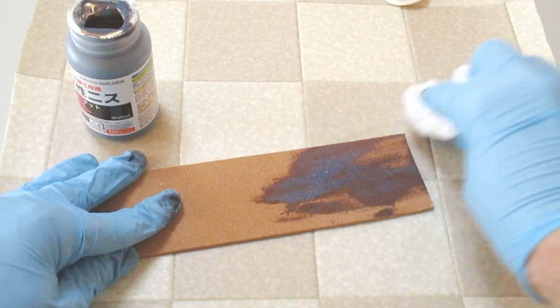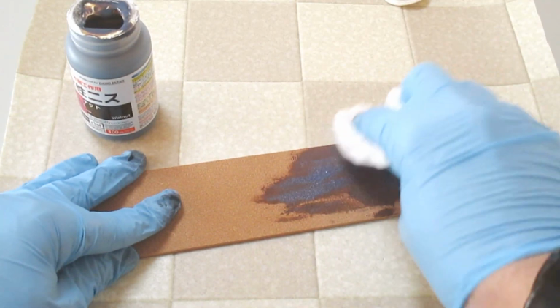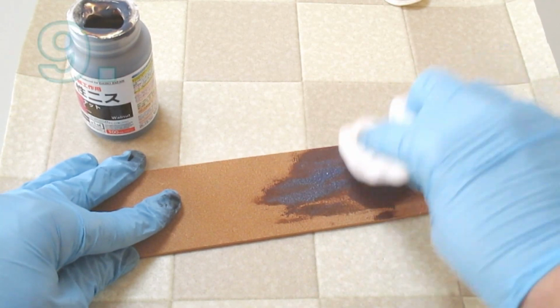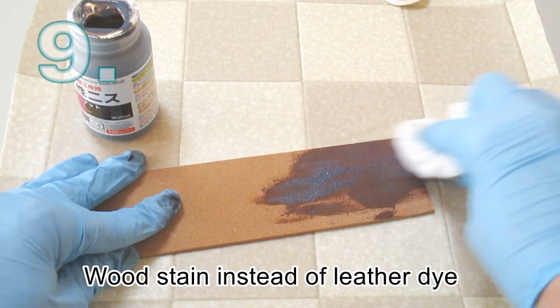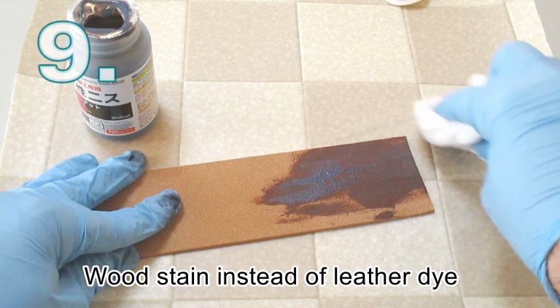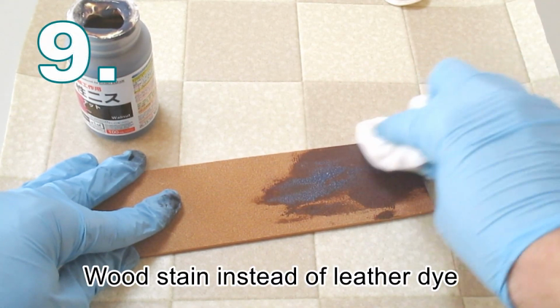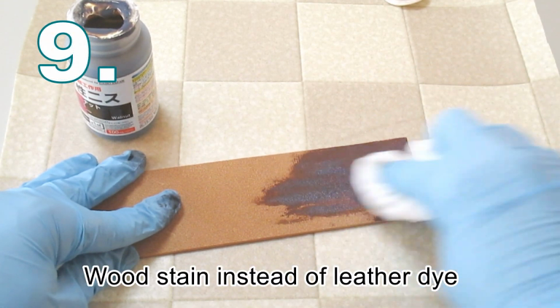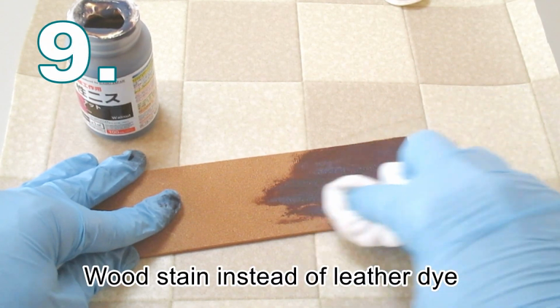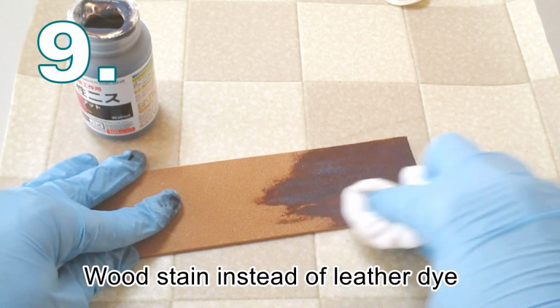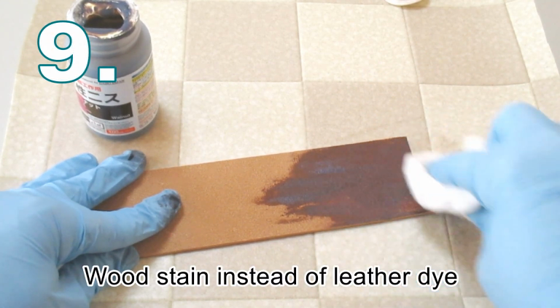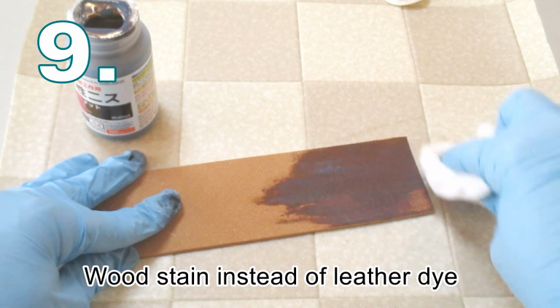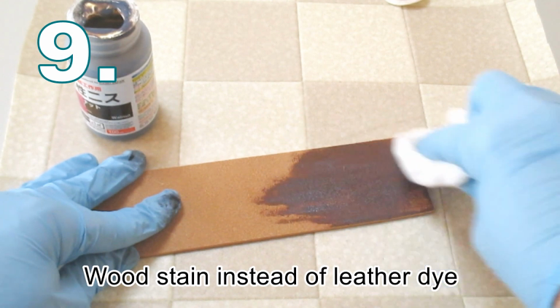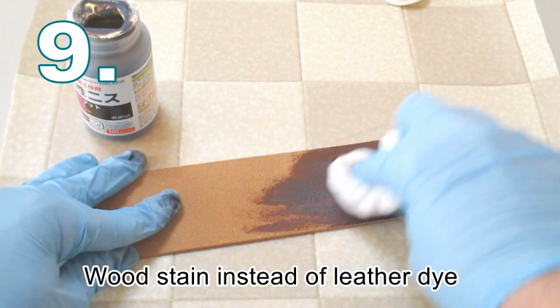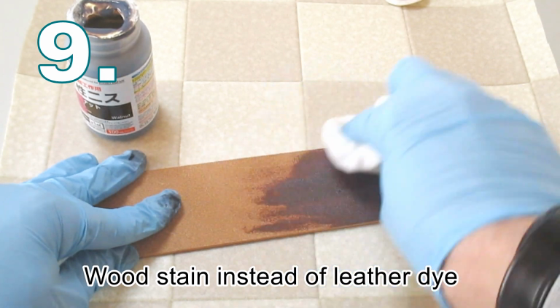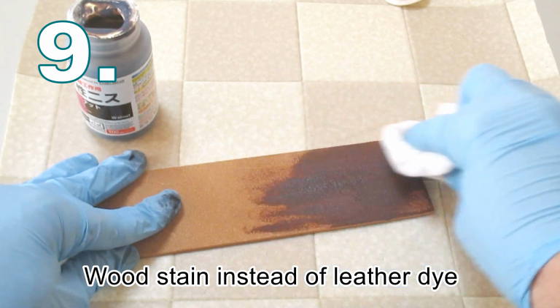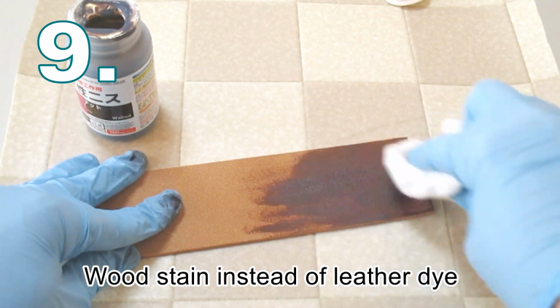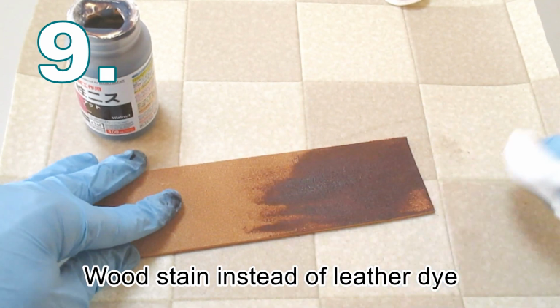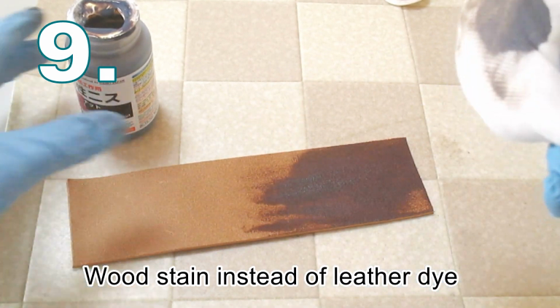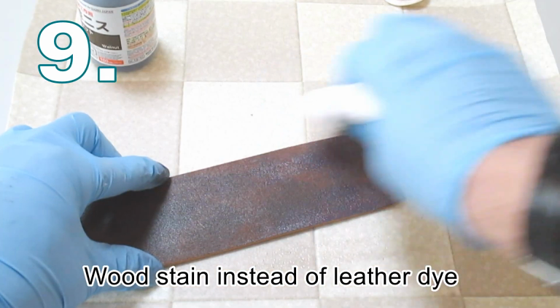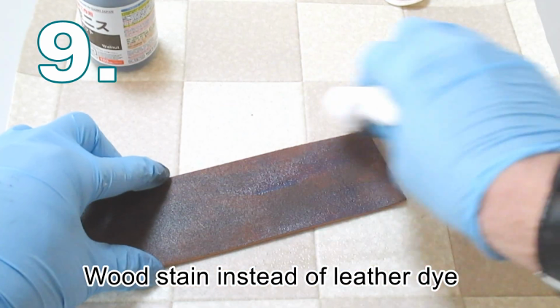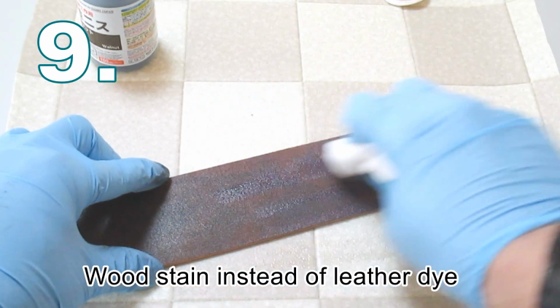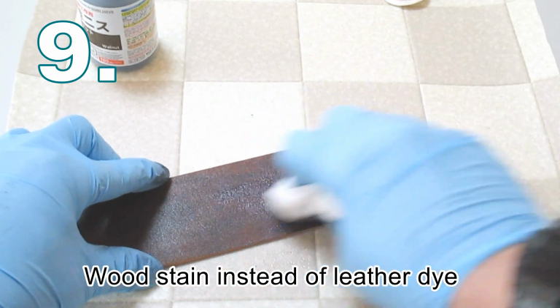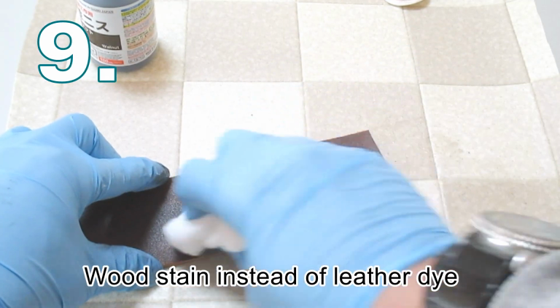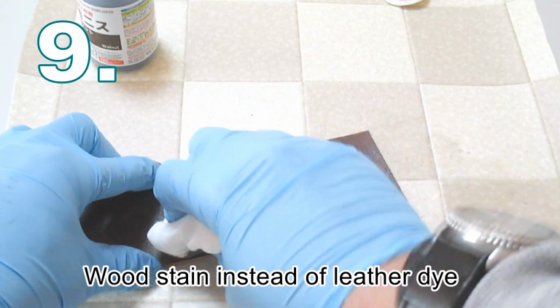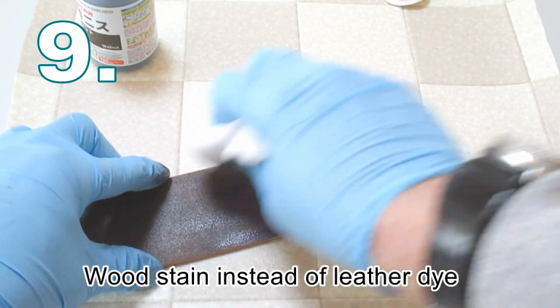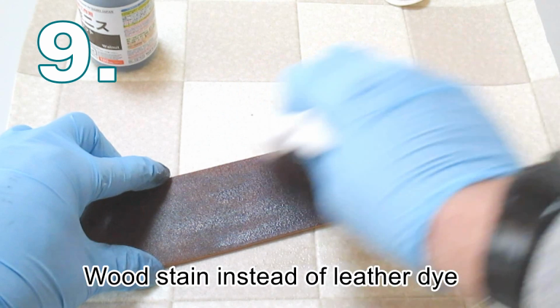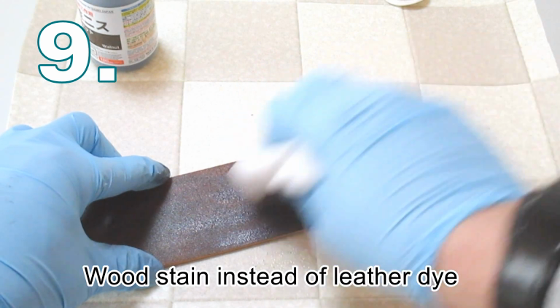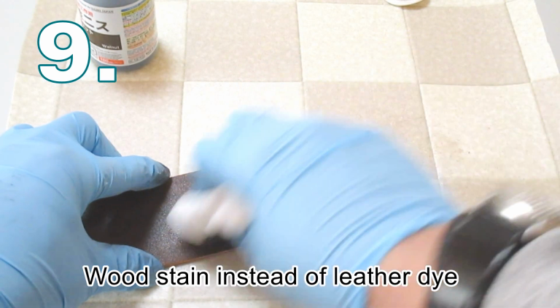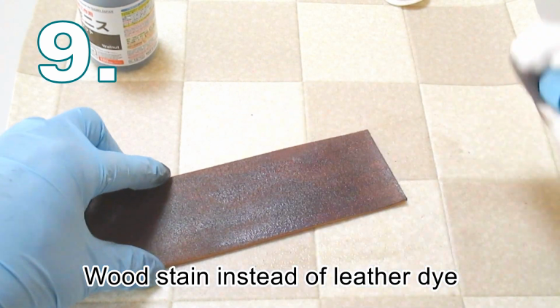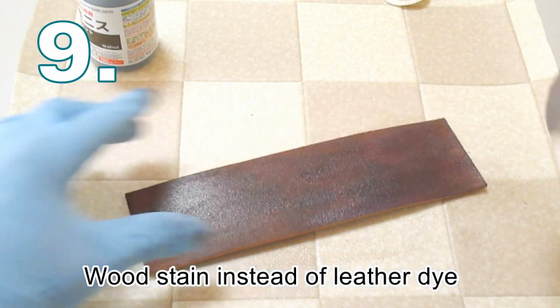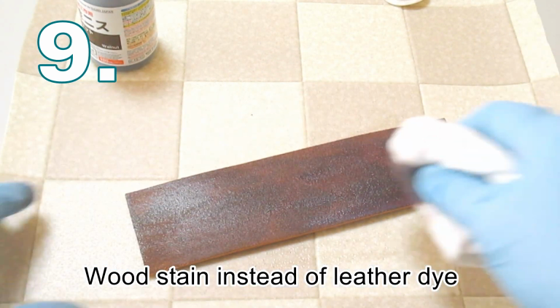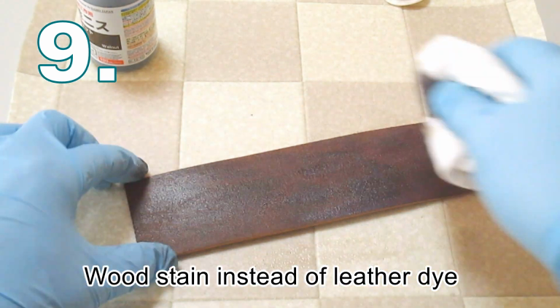Professional leather dyeing is very expensive. Consider using wood stains as an alternative. This is a water-based product that is a fraction of the cost of products marketed for use on leather.